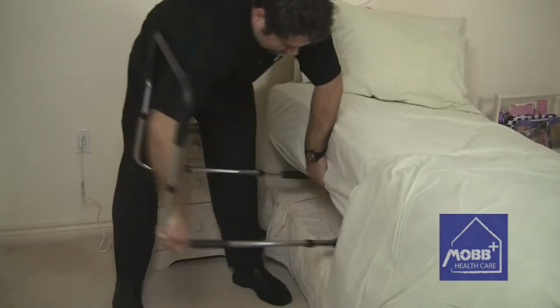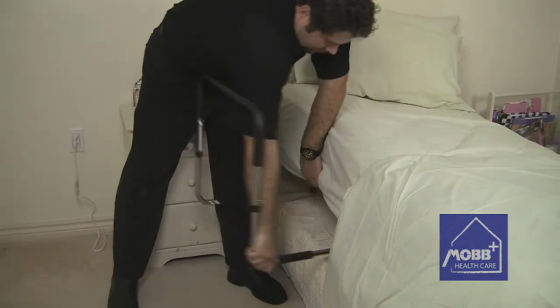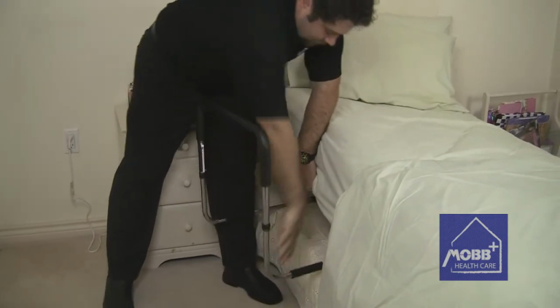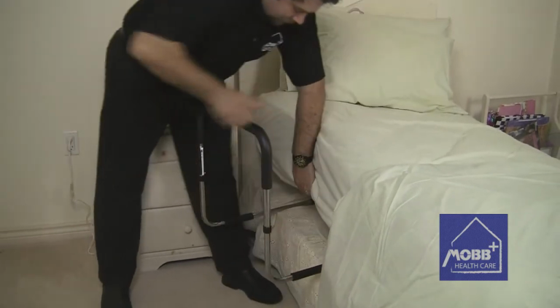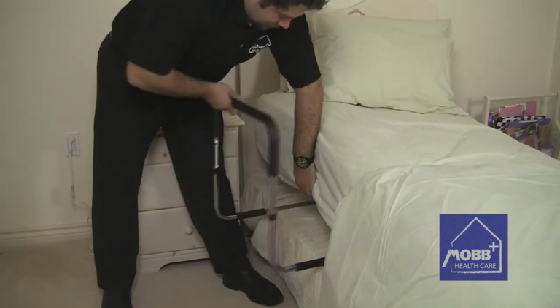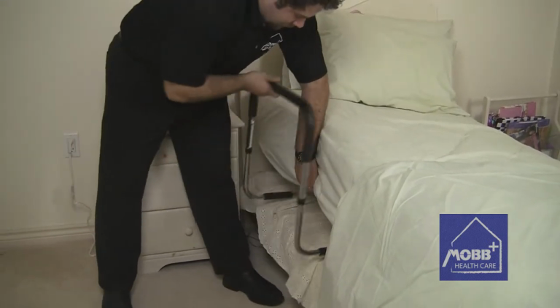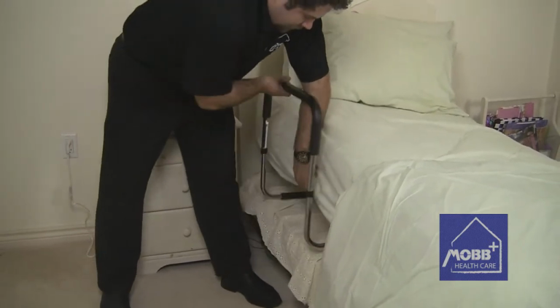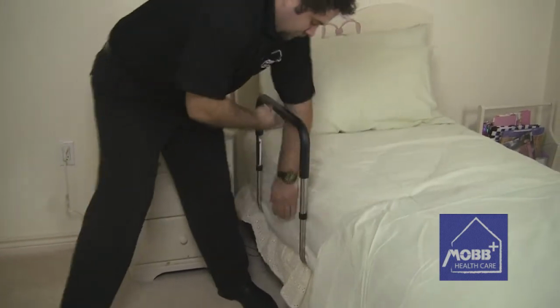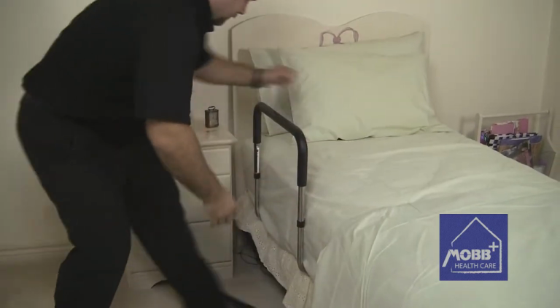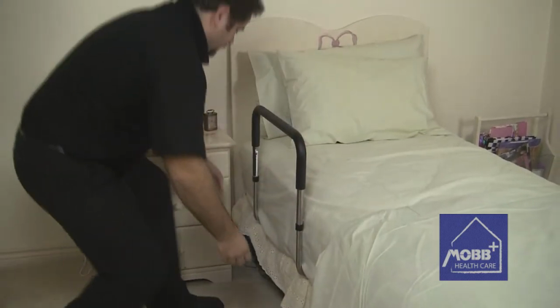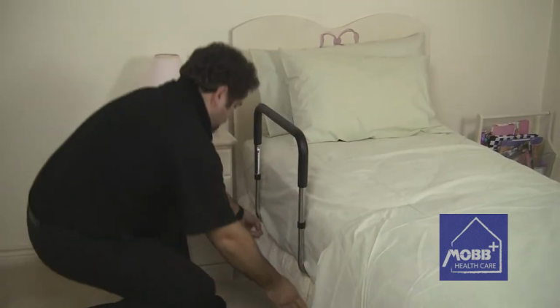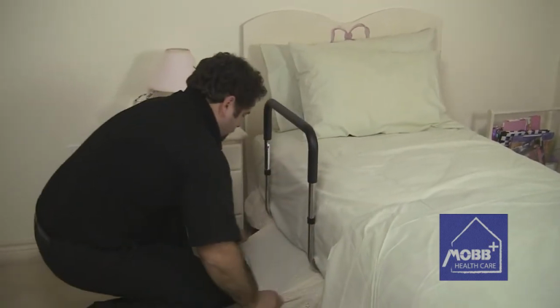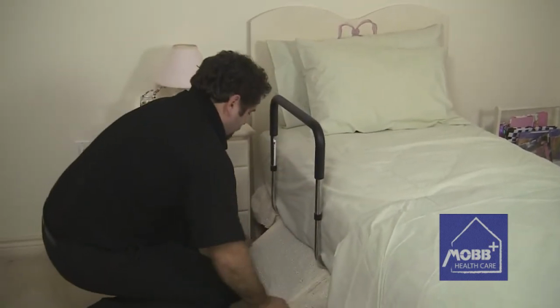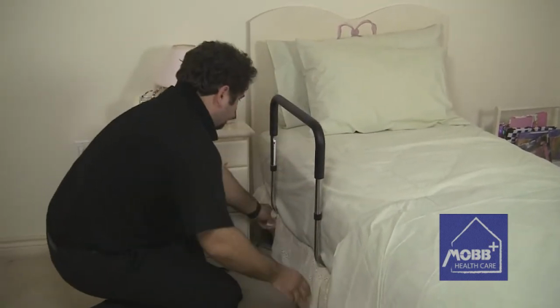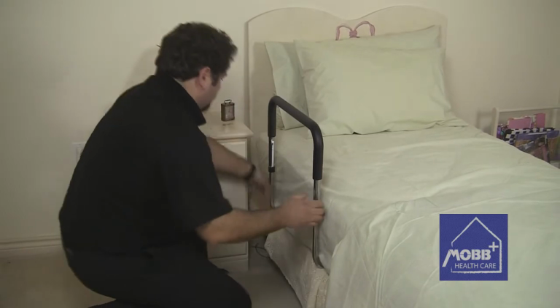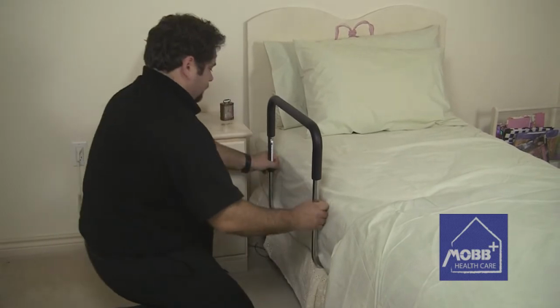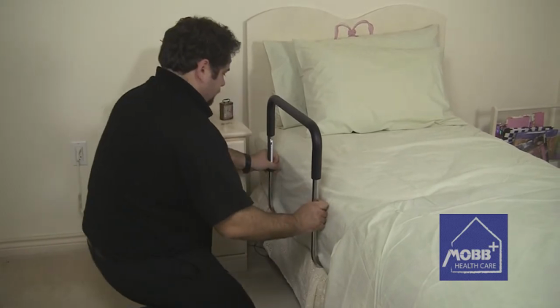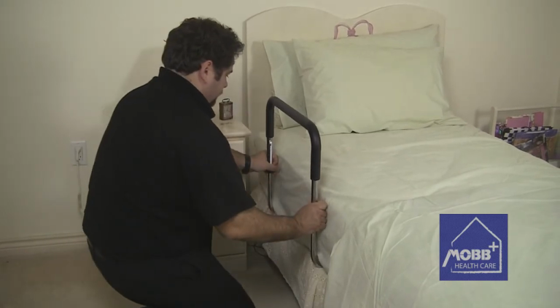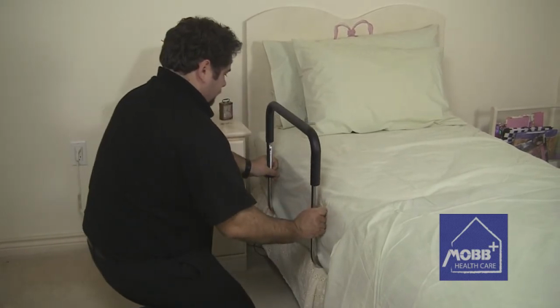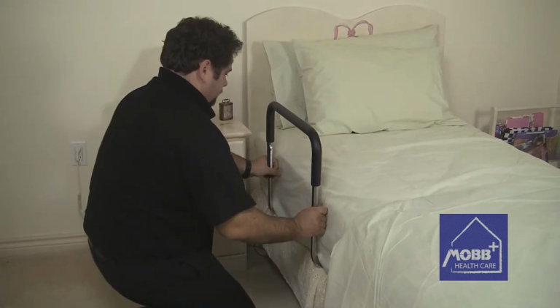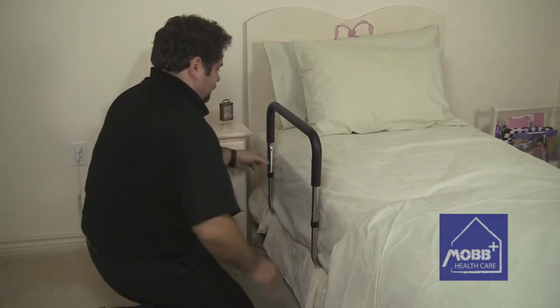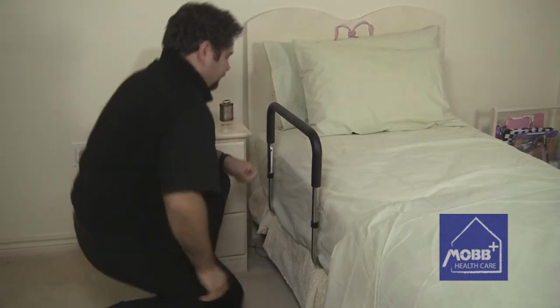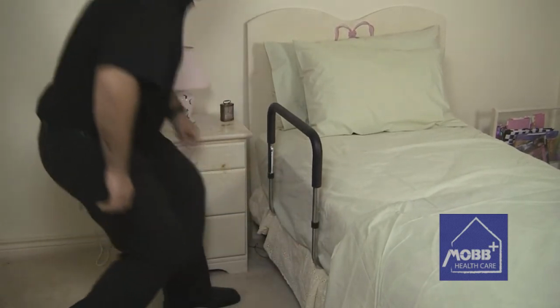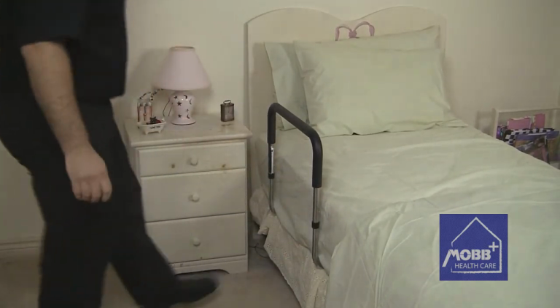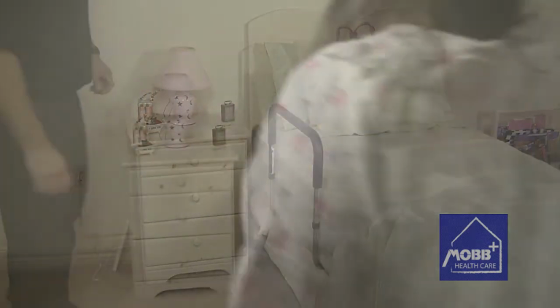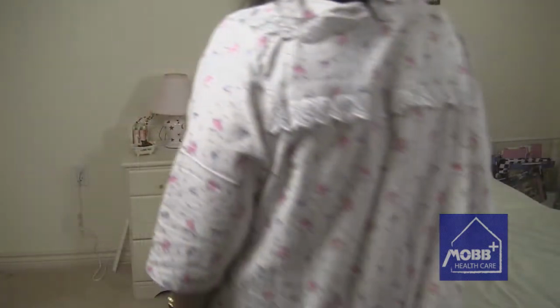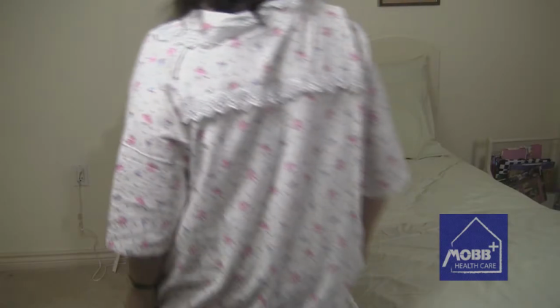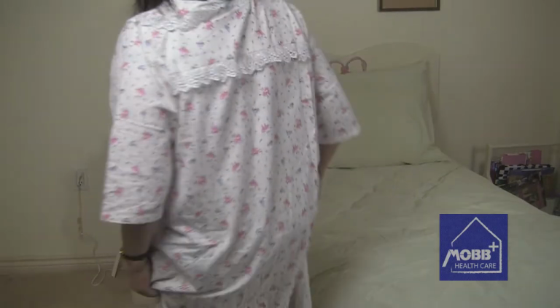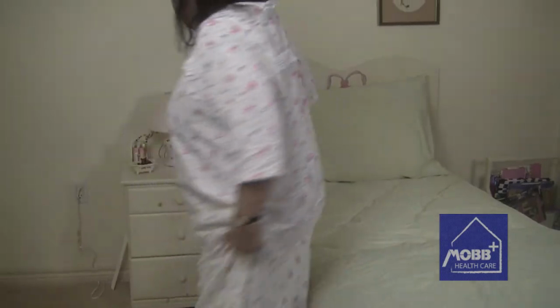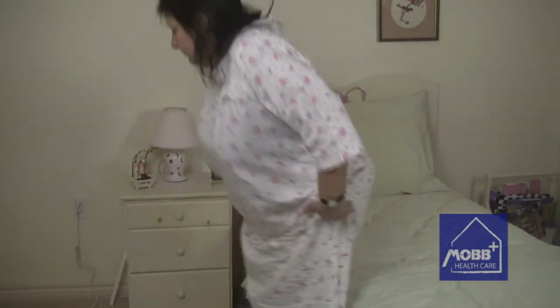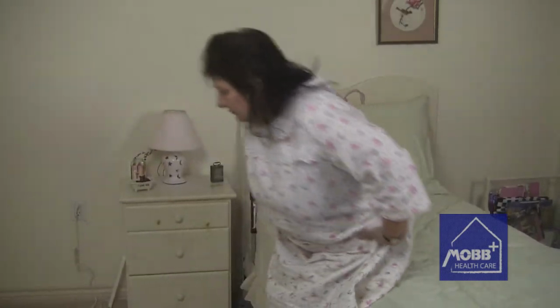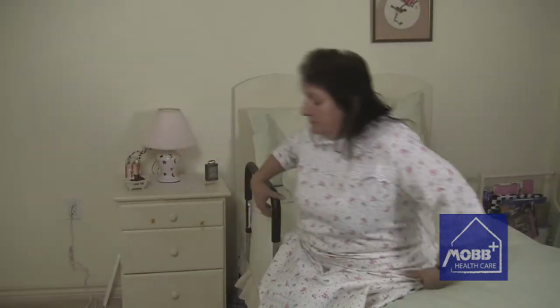No tools are required to assemble the railing, which slides under the mattress and is held in place by non-slip foam on the base bar, as well as safety straps that can be used to securely mount the railing to the bed. The safety straps are long enough to be used on any standard size of bed.